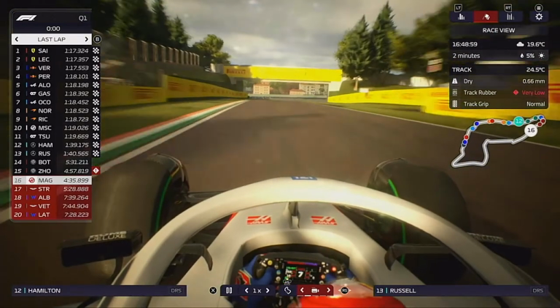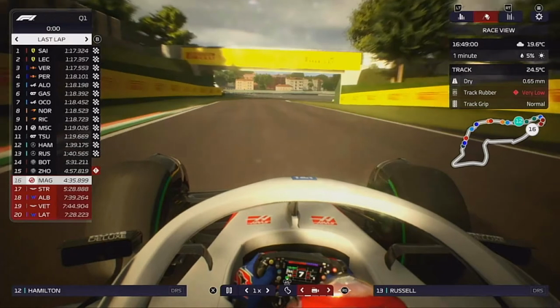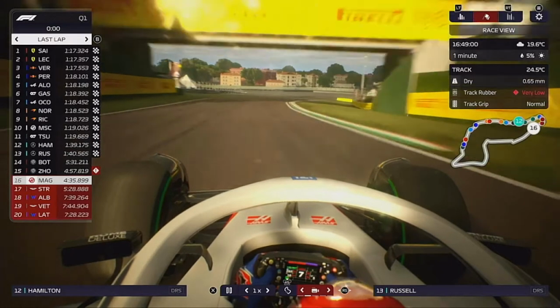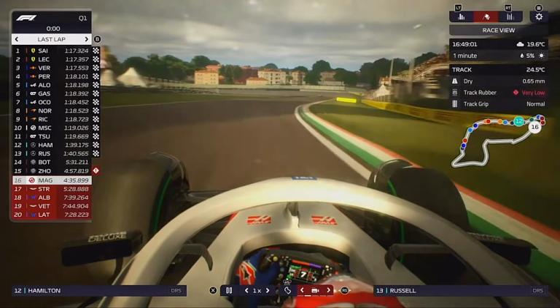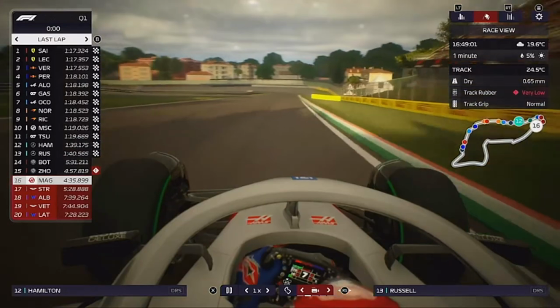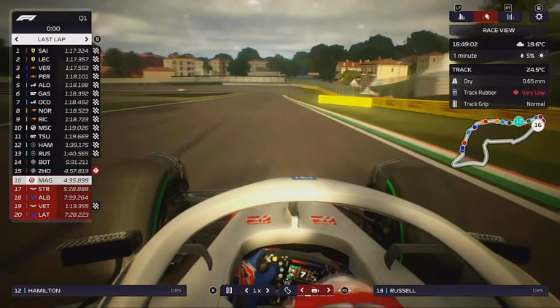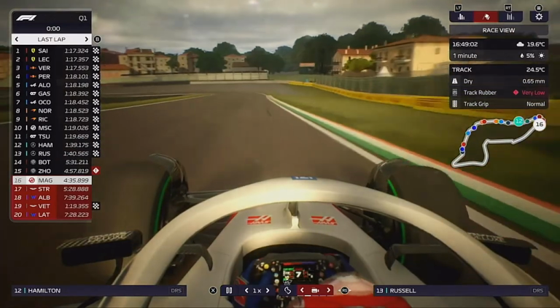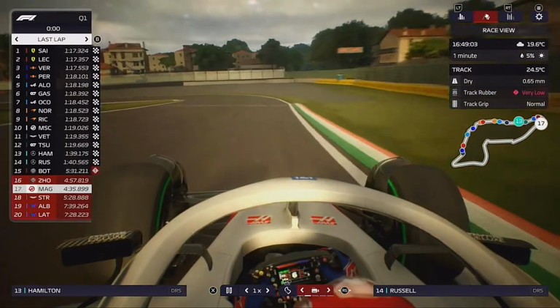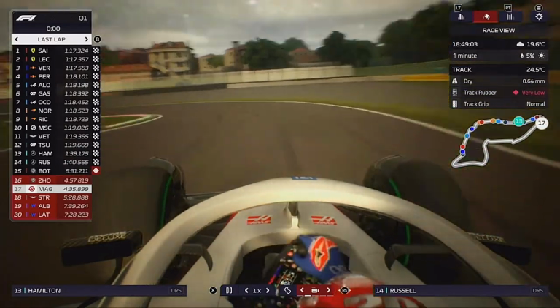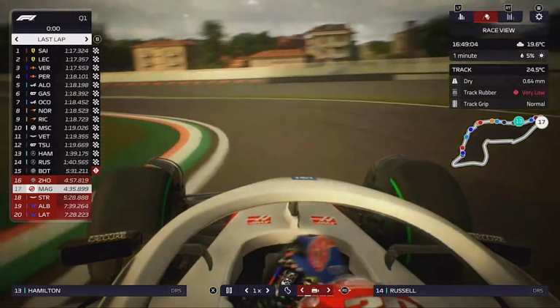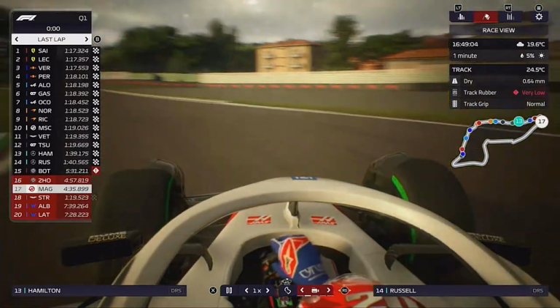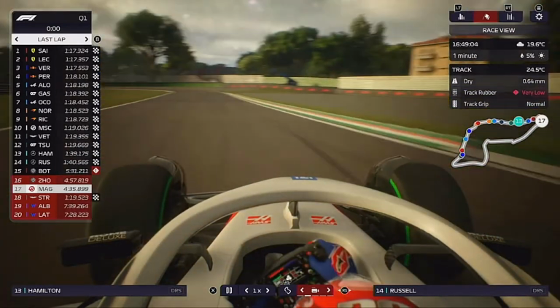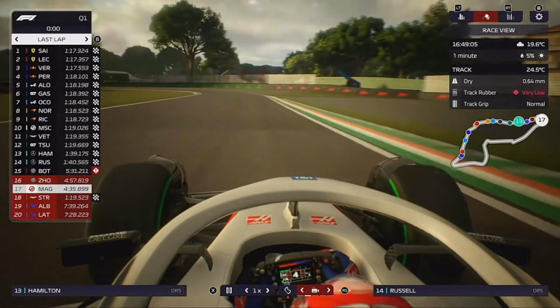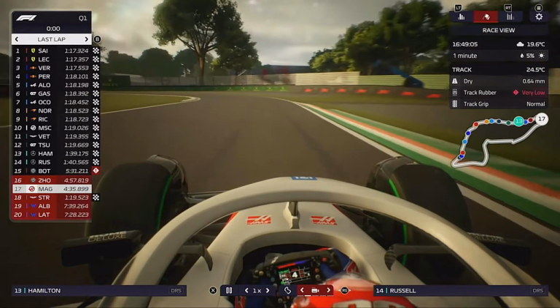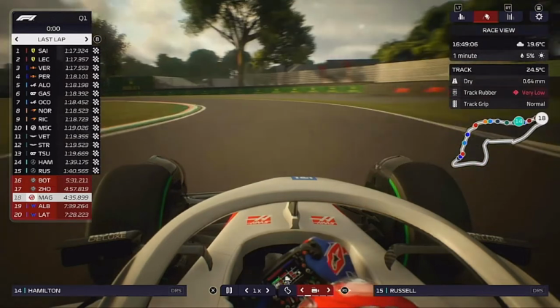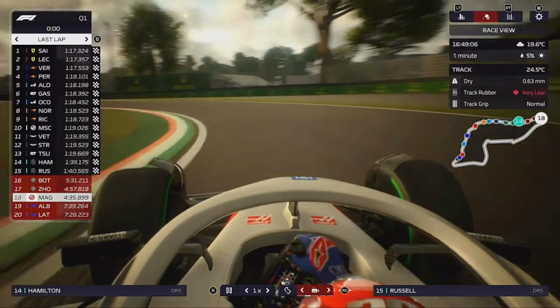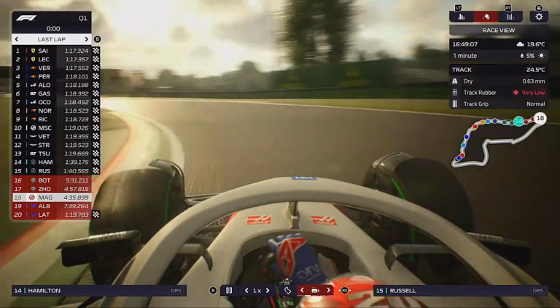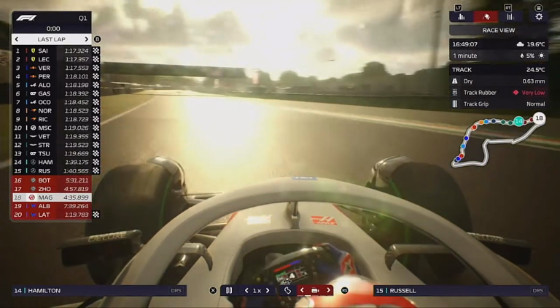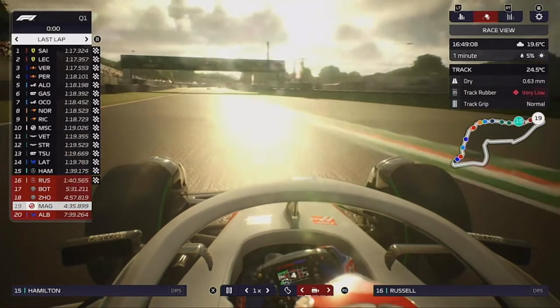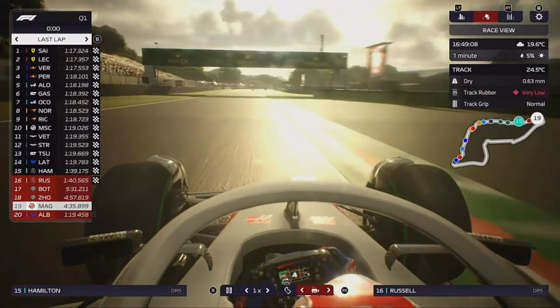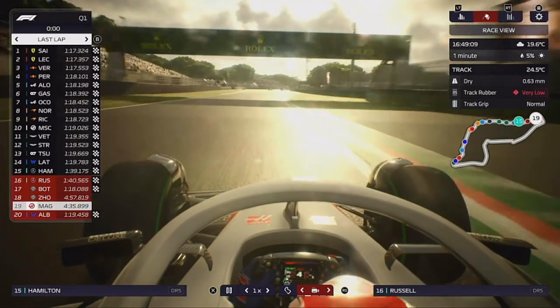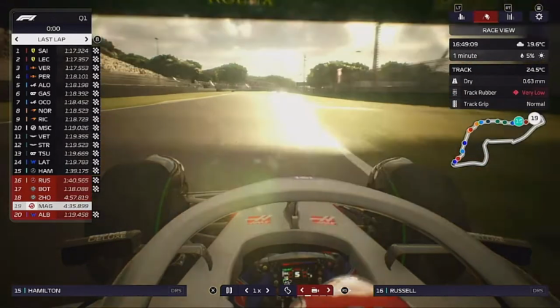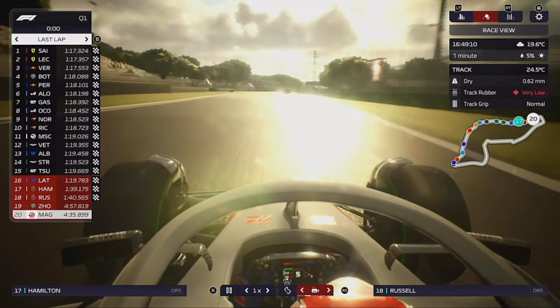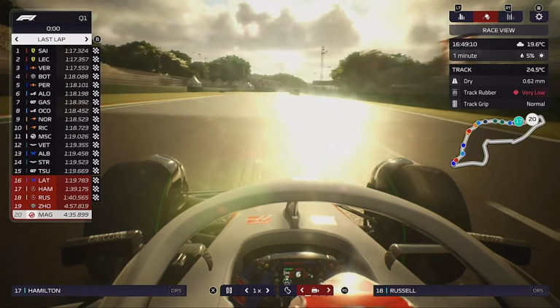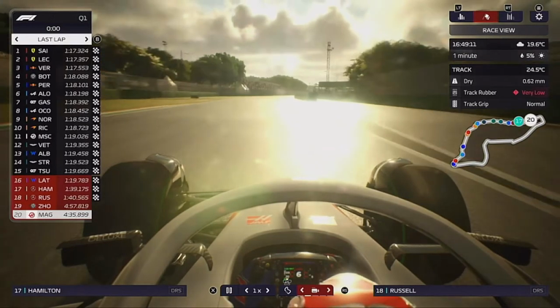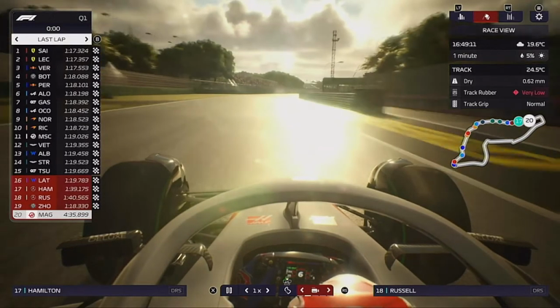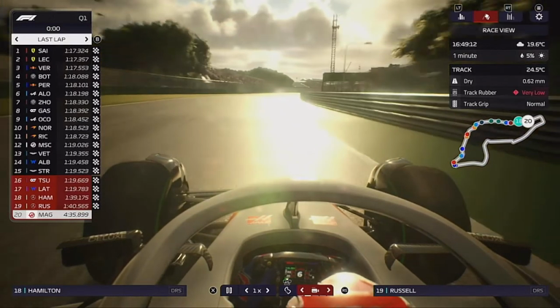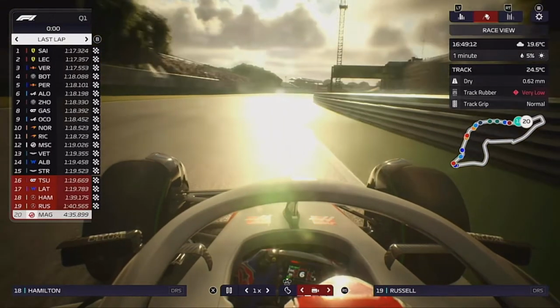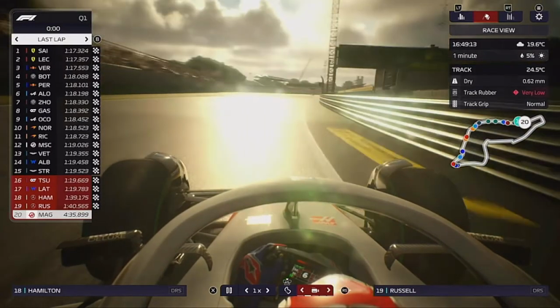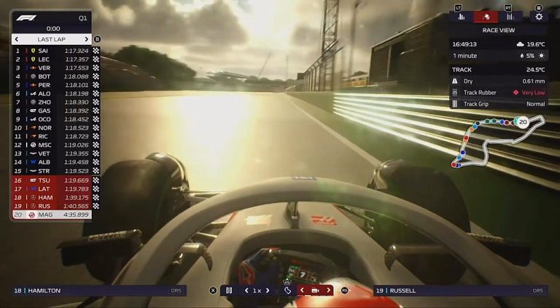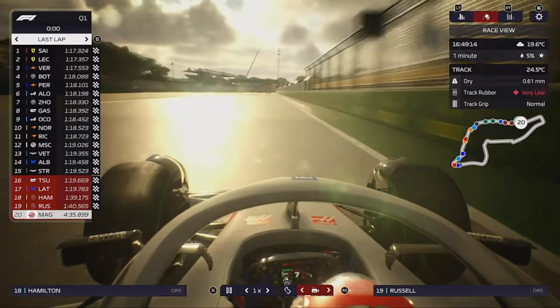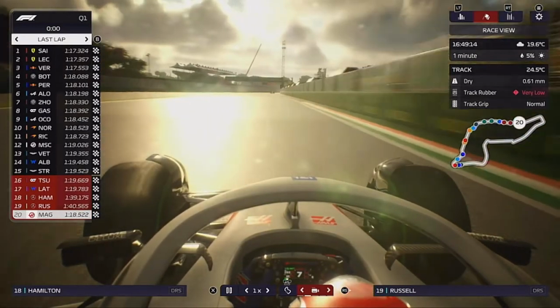Both drivers are slipping down and down — we are on the bubble, and risking it has not paid out. Hamilton and George are both in the drop zone, and we are going to be starting the grand prix from the back.